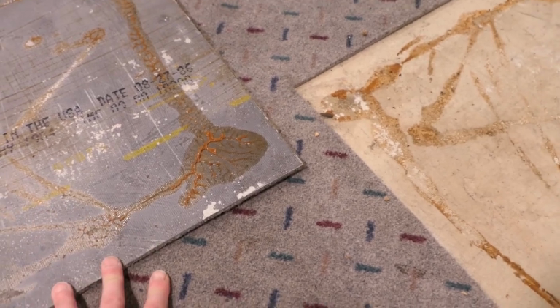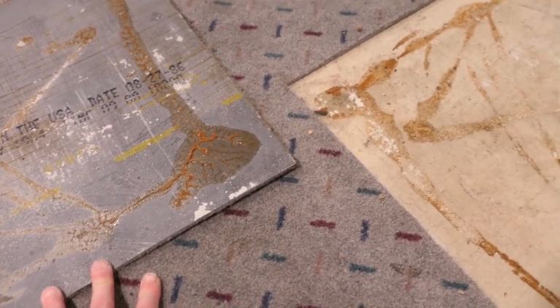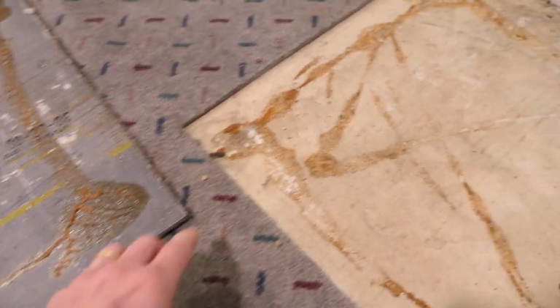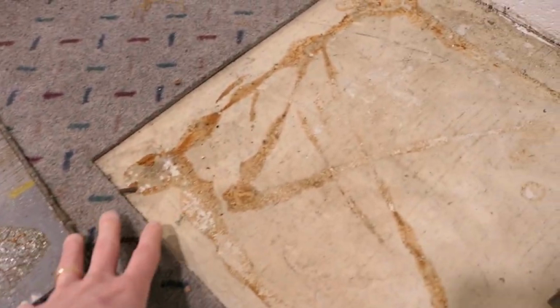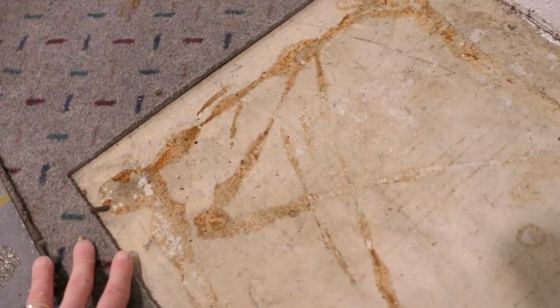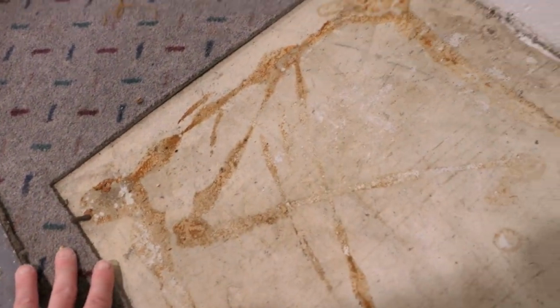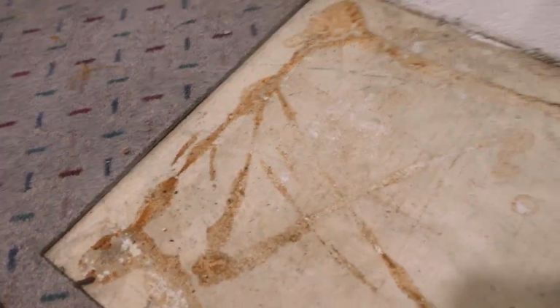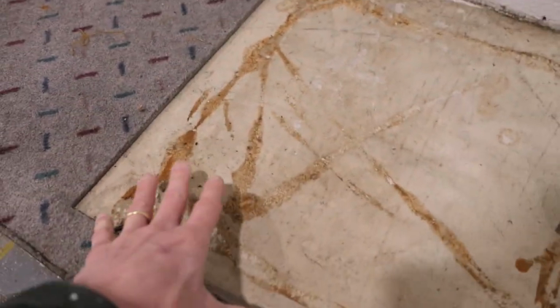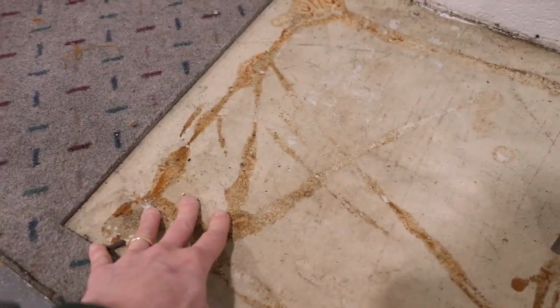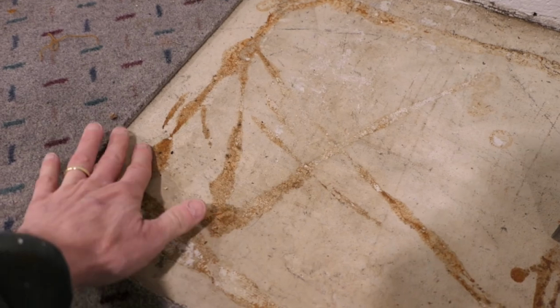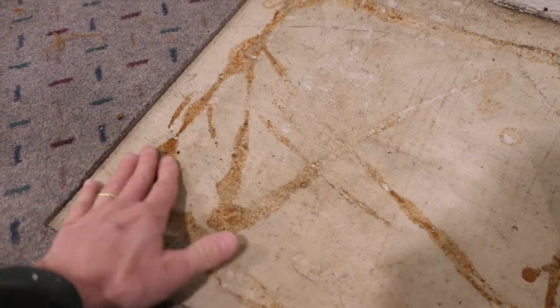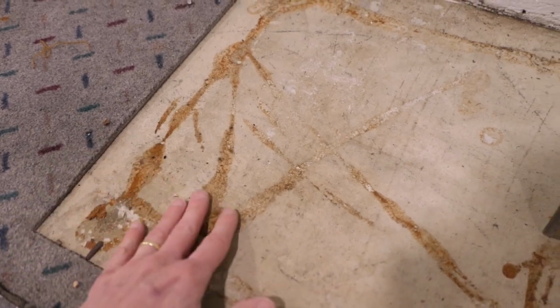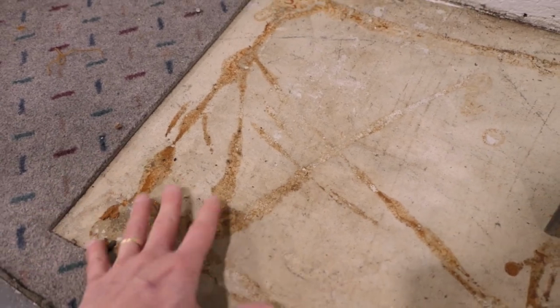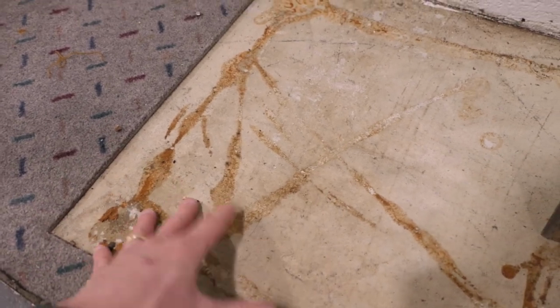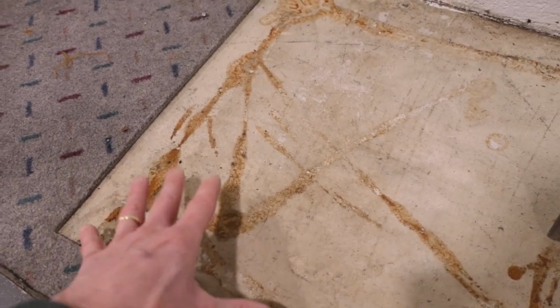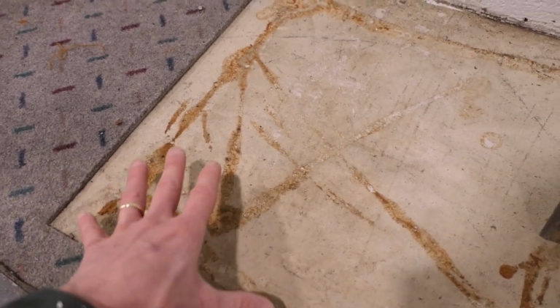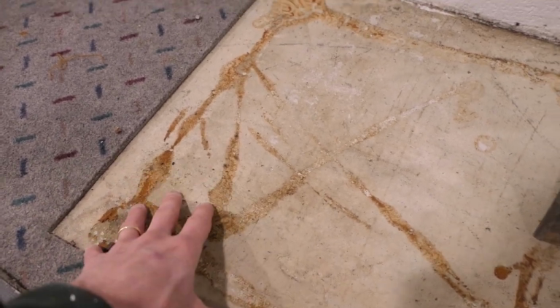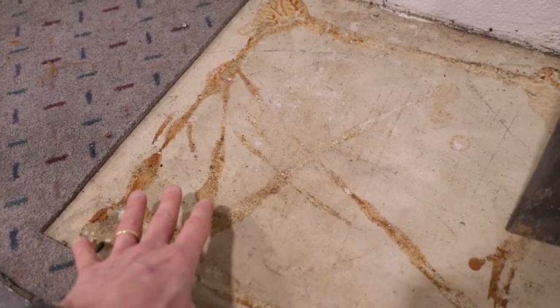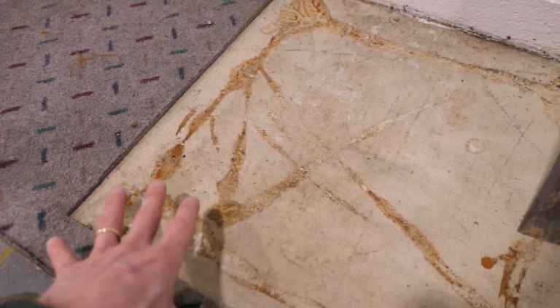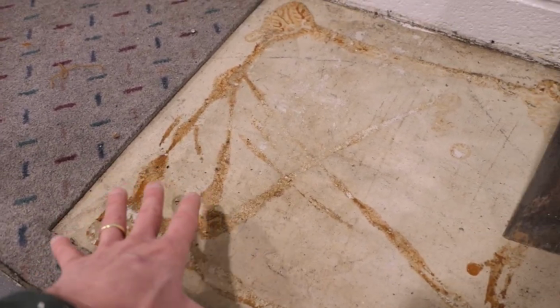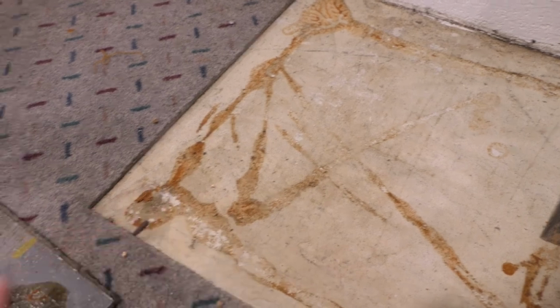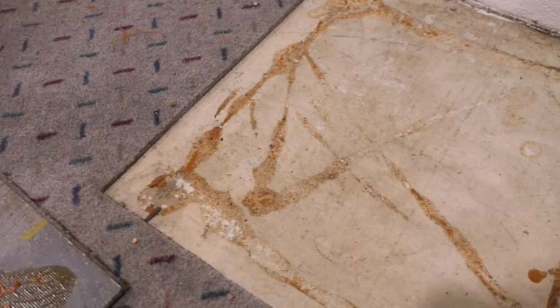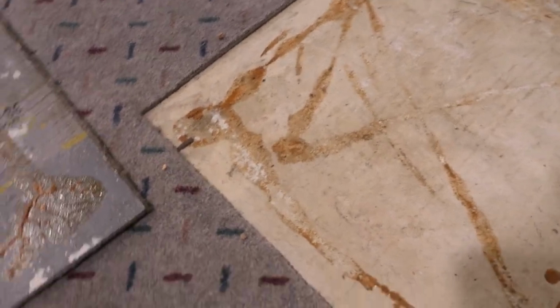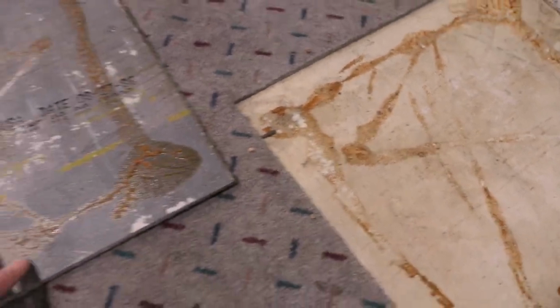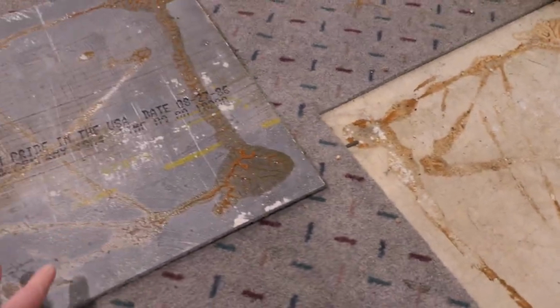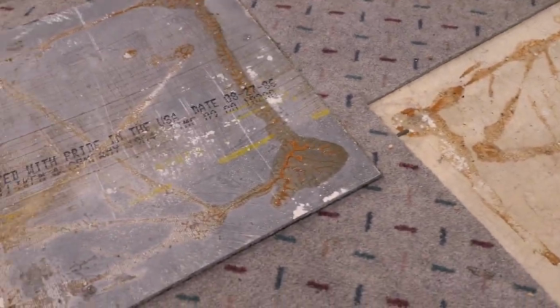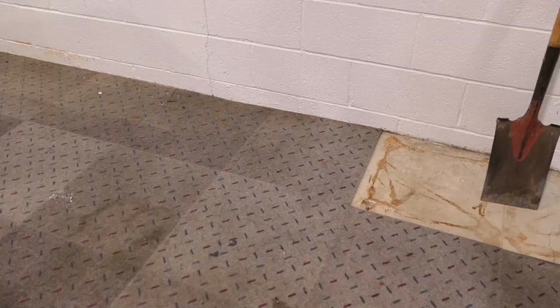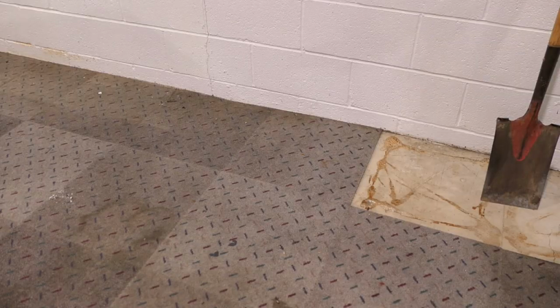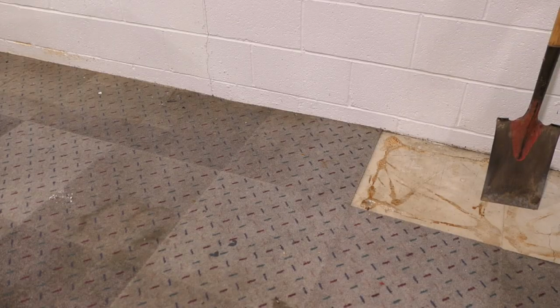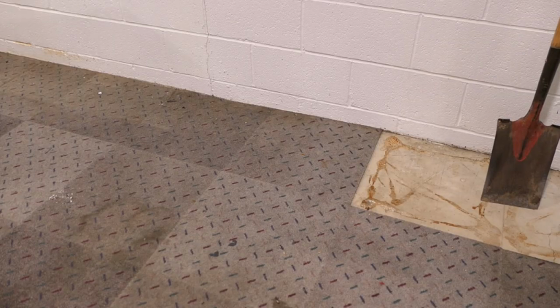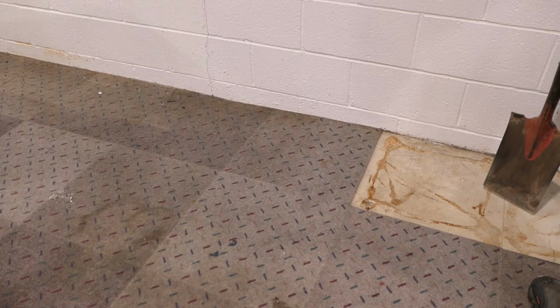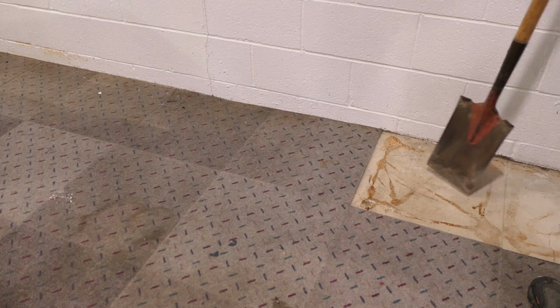When you're putting another tile on top of this, some of this glue may need to come up — some may not be a bother. But at least you can get most of it up with this method. It doesn't really matter where you start, as long as you get one tile up and the rest can follow.